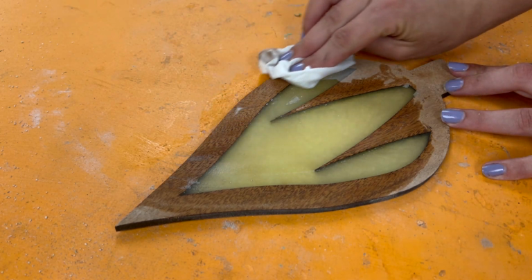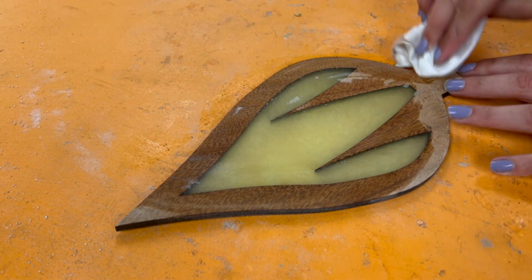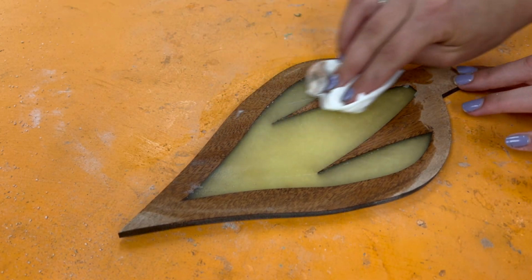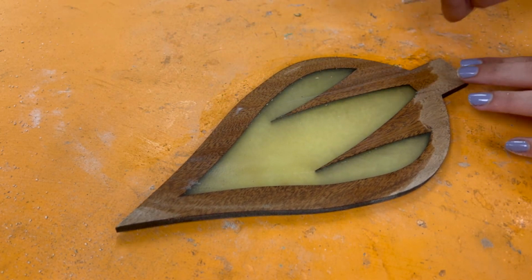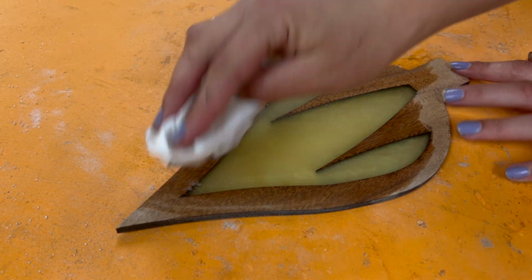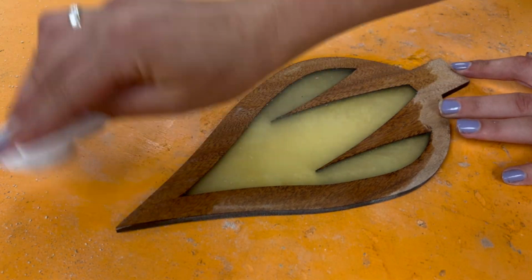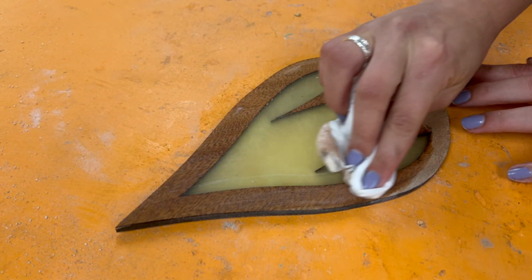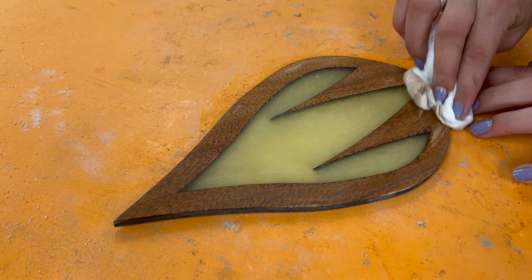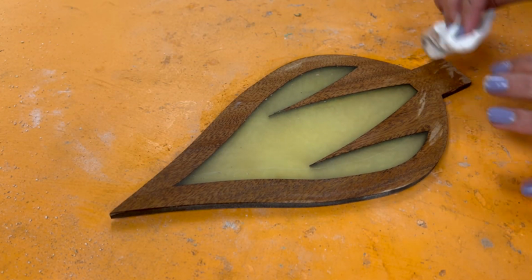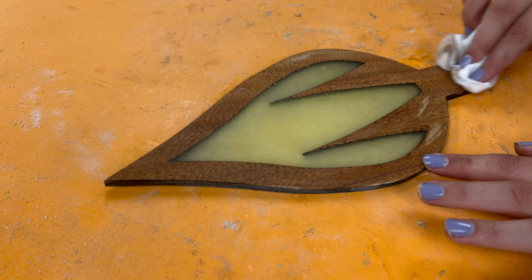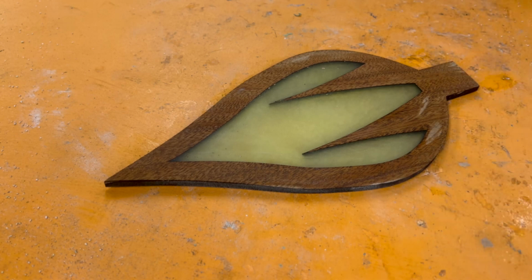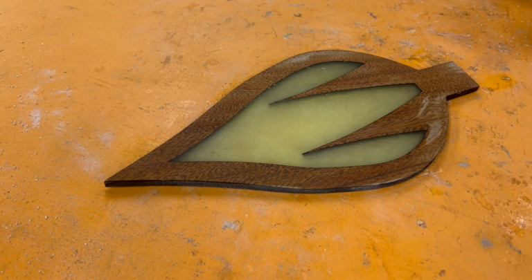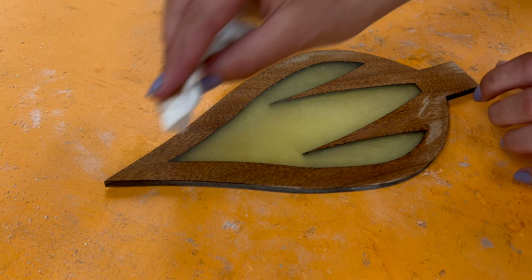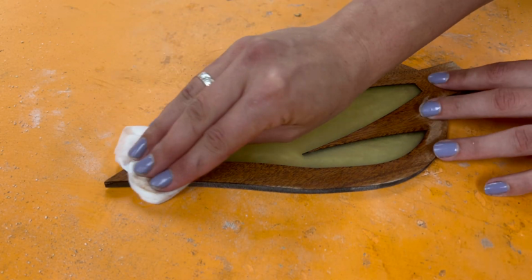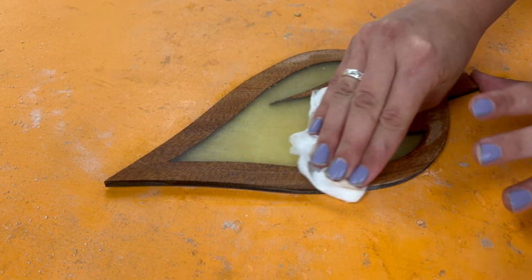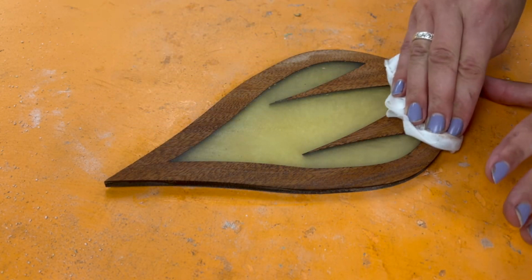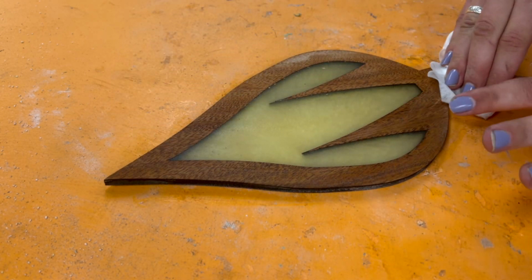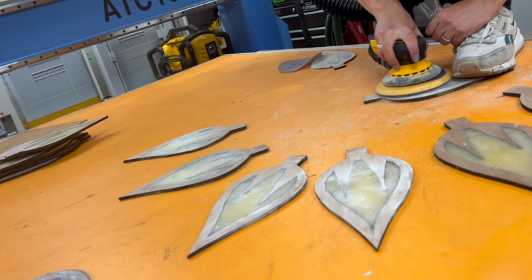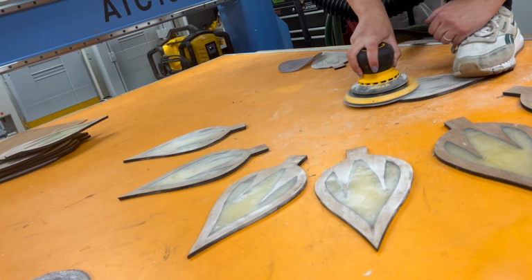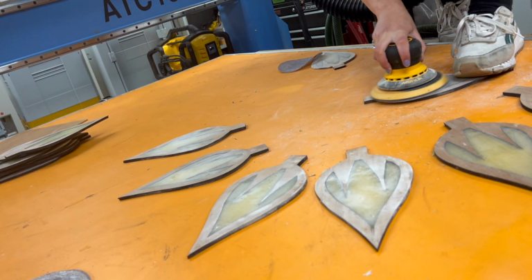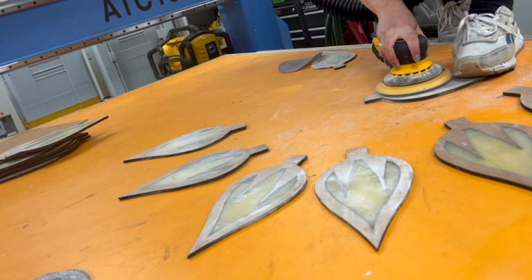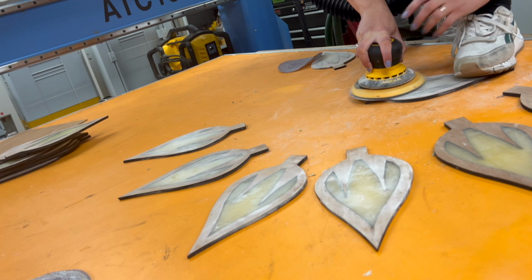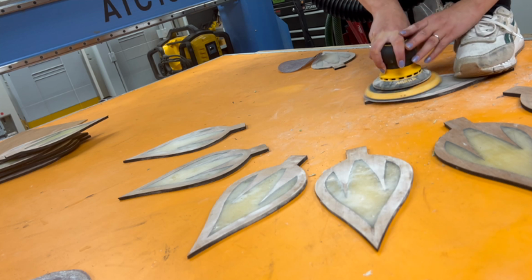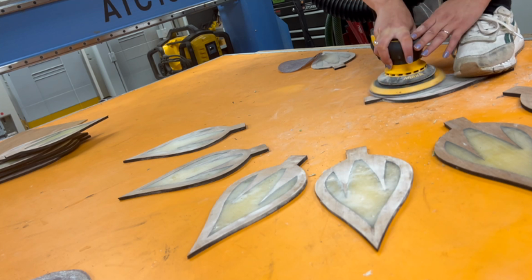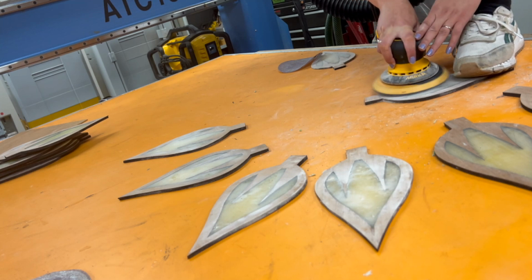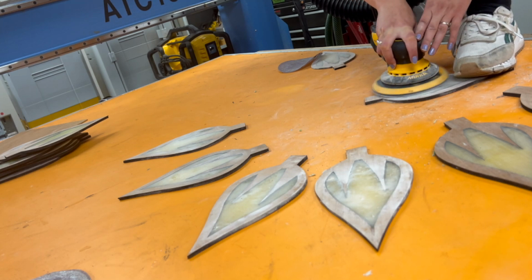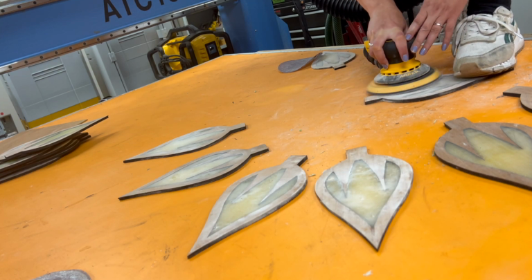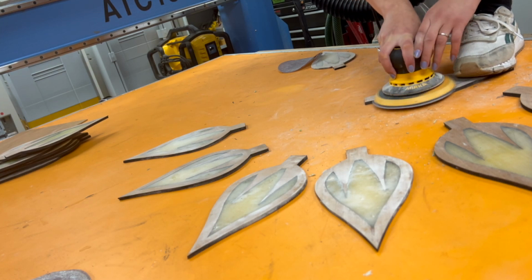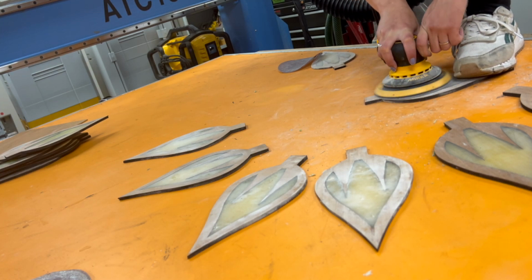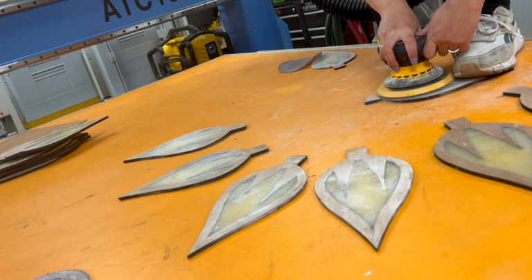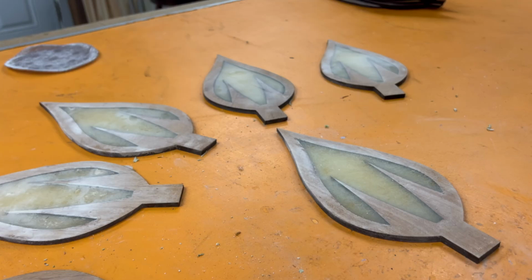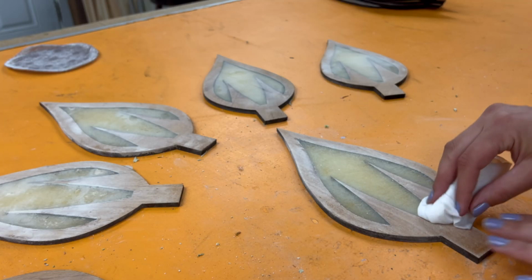Time to sand. It lays down nicely, and it's also a fun step because it gives a sneak peek of what the finished petals are going to look like.